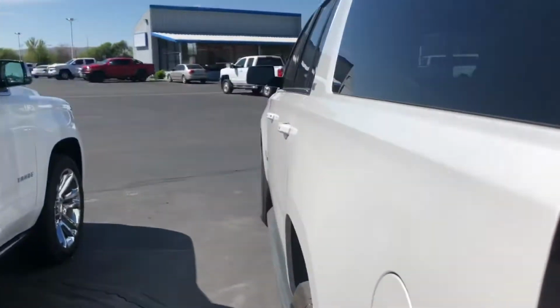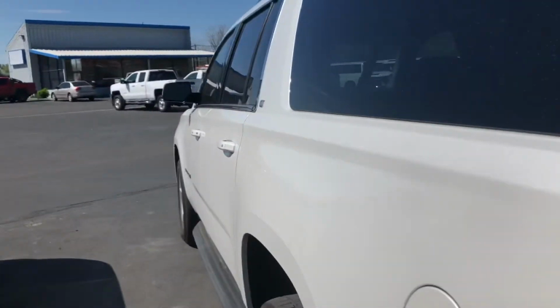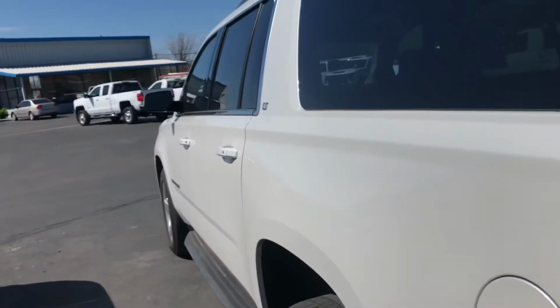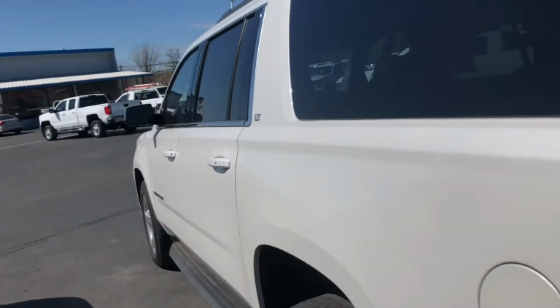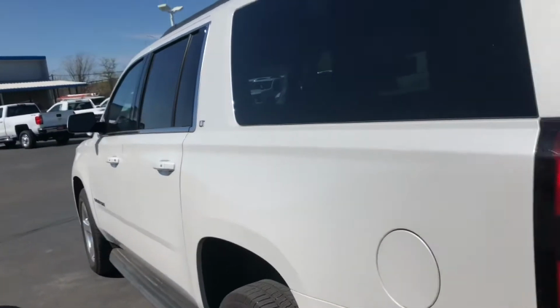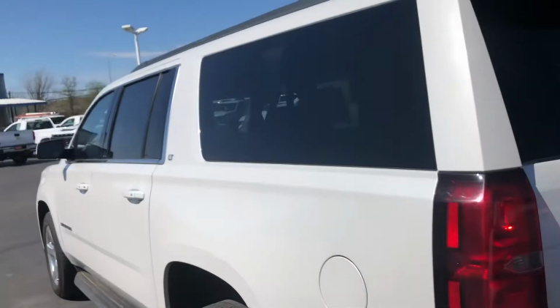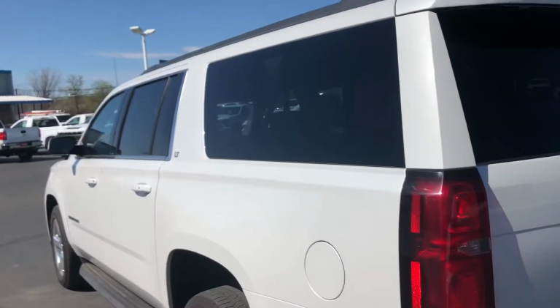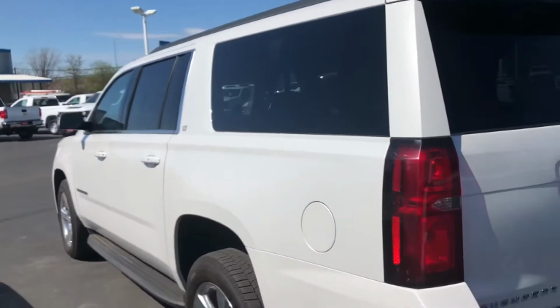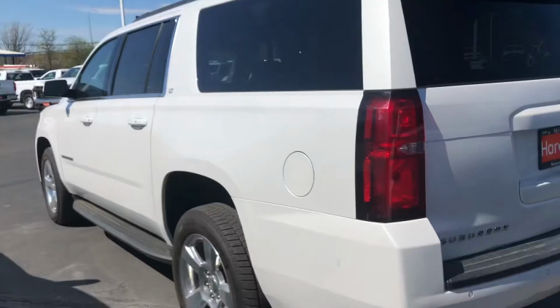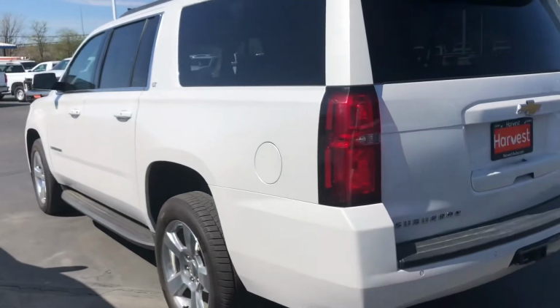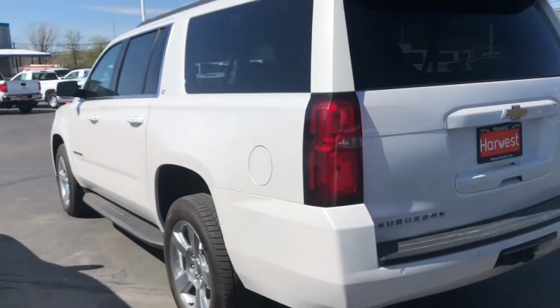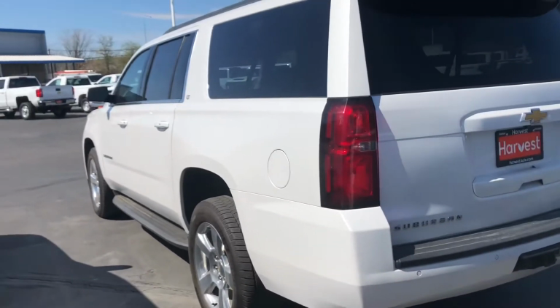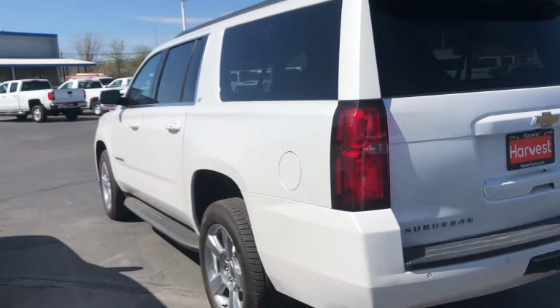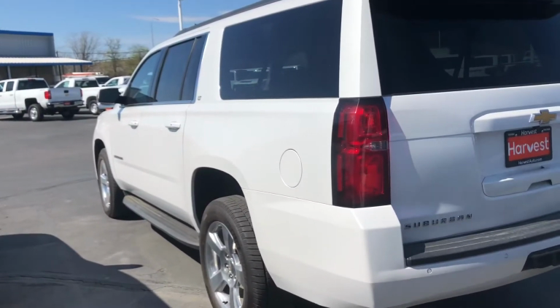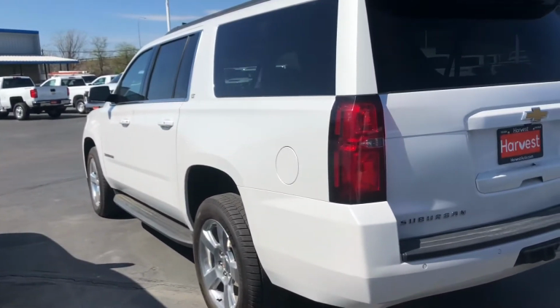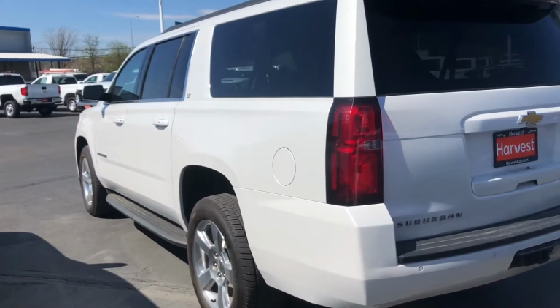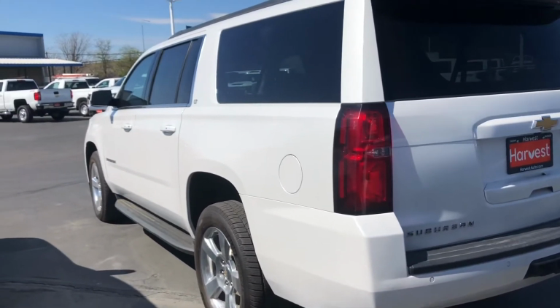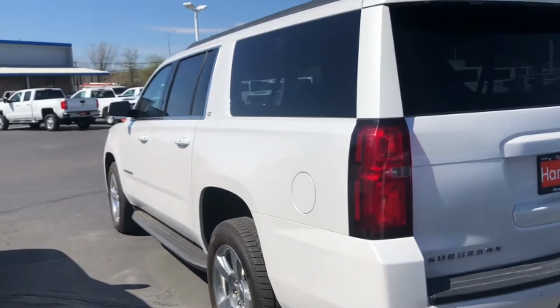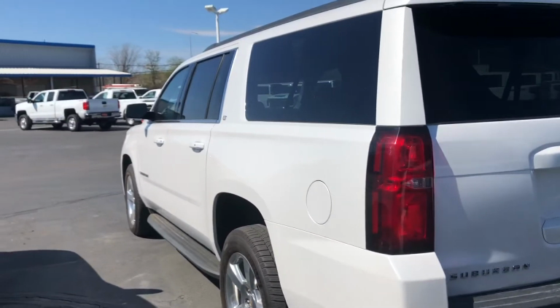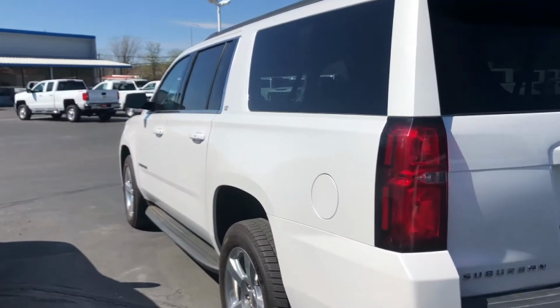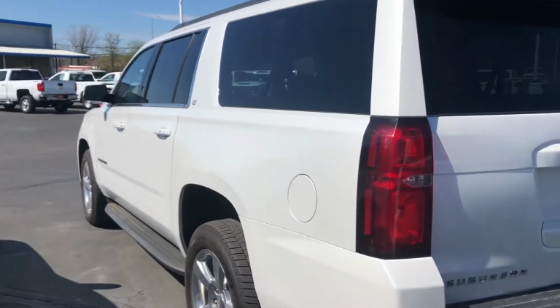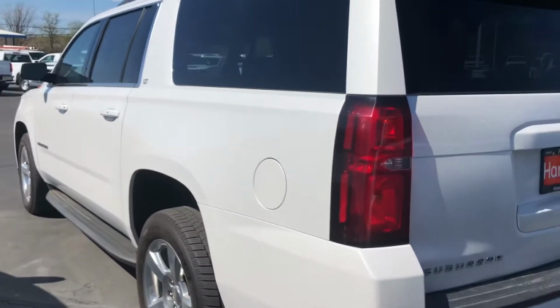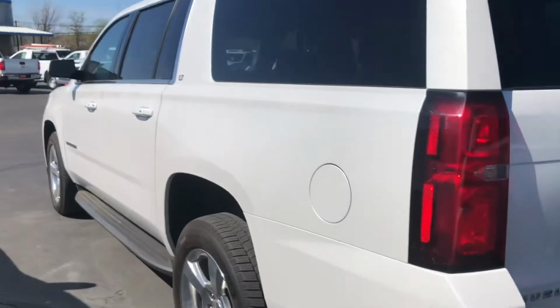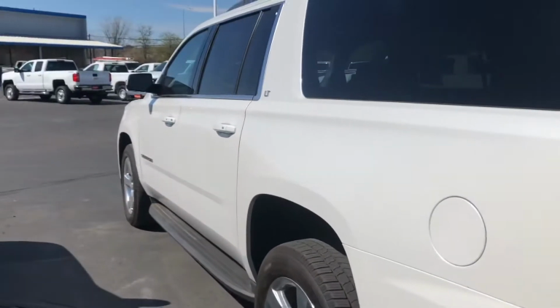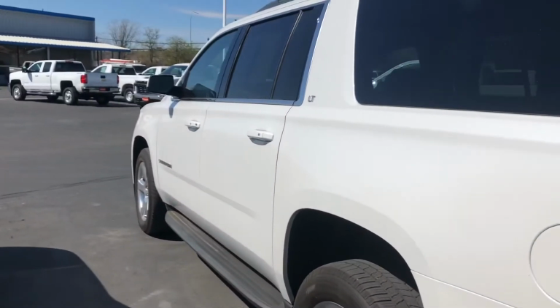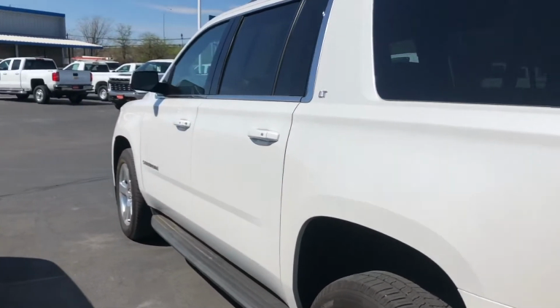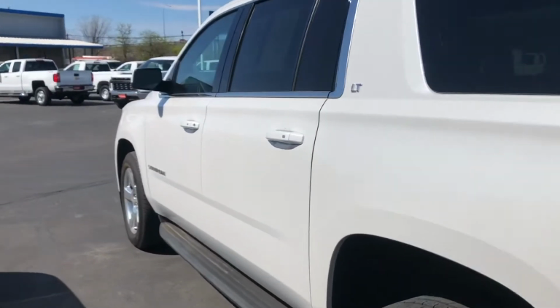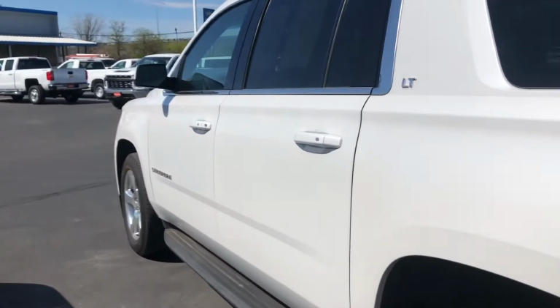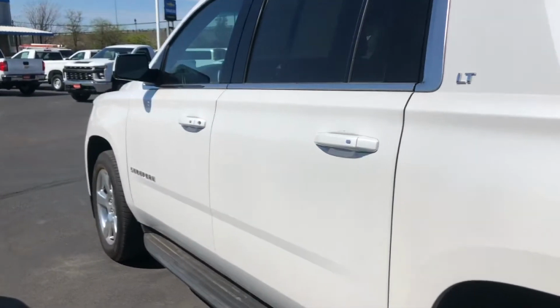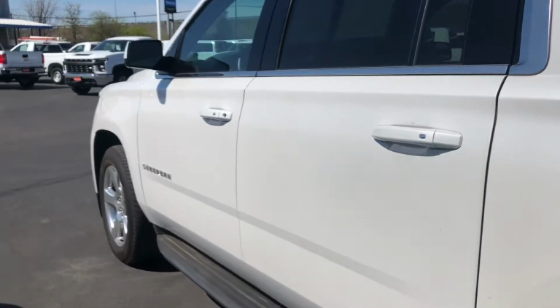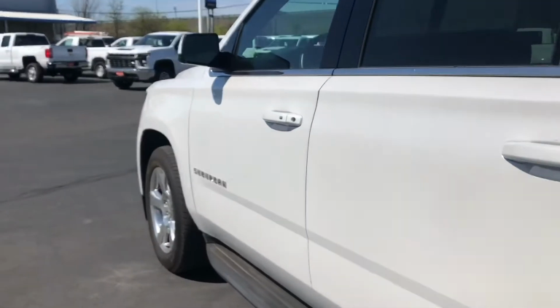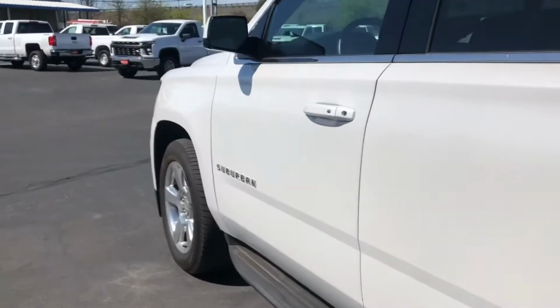Trying to hit different angles so you can see the shape and the condition that it is in. I will also send over a picture of our work authorization report order — everything that we've done to it.